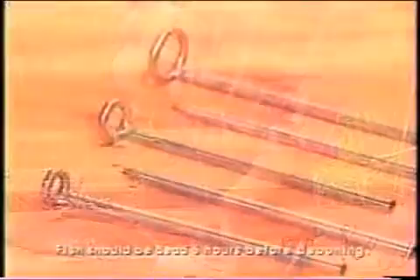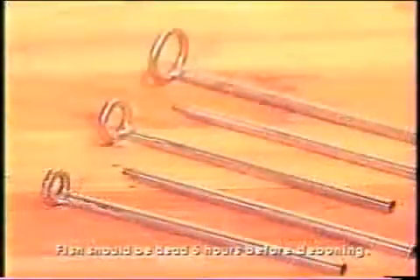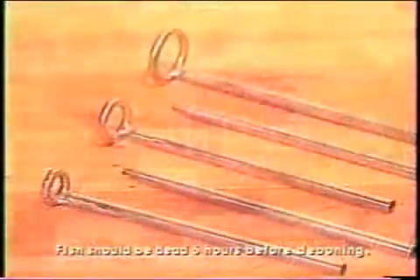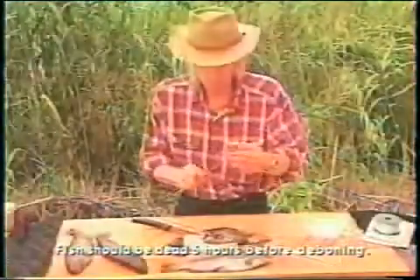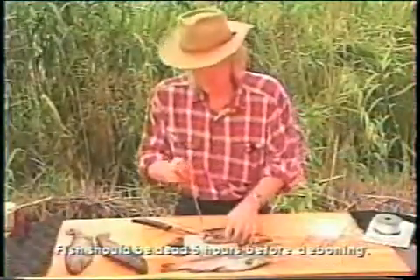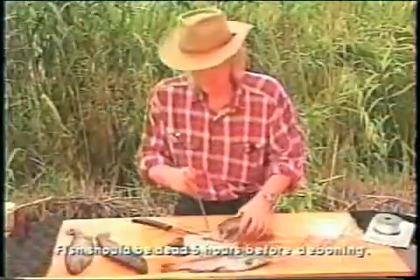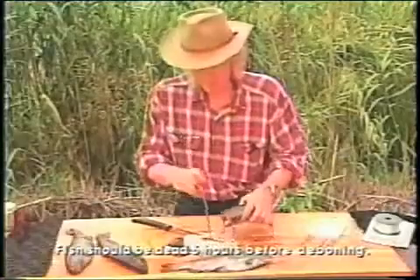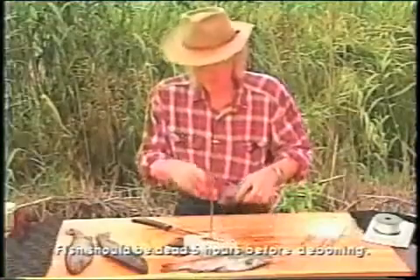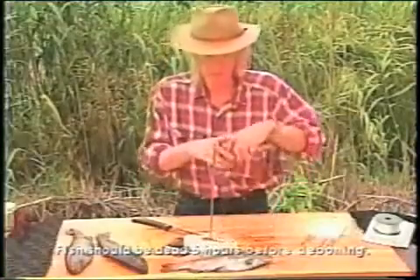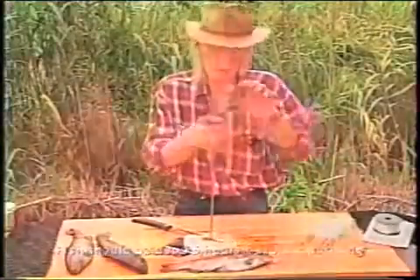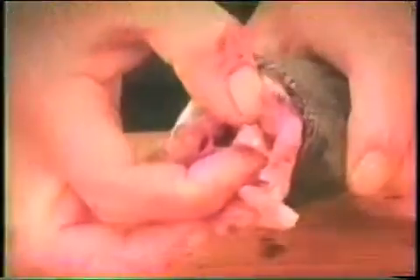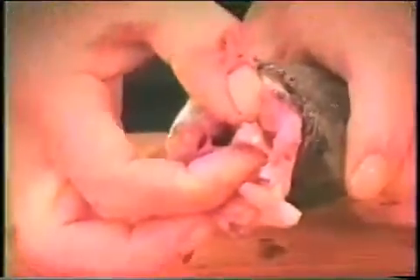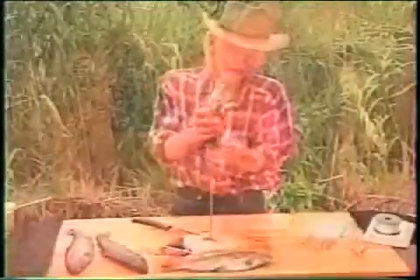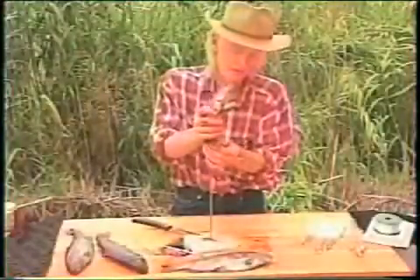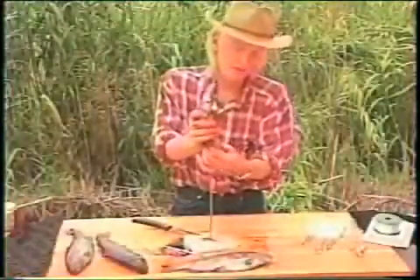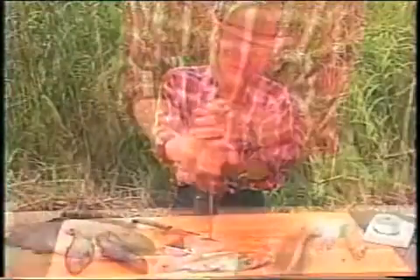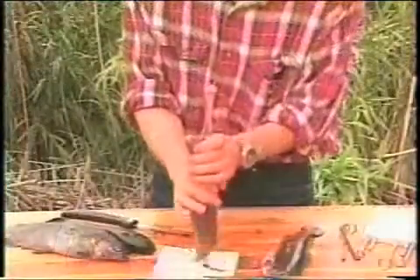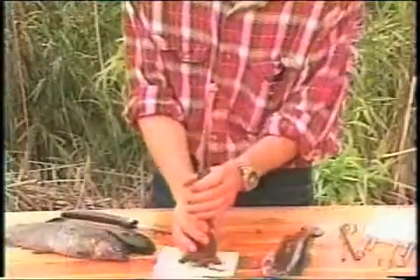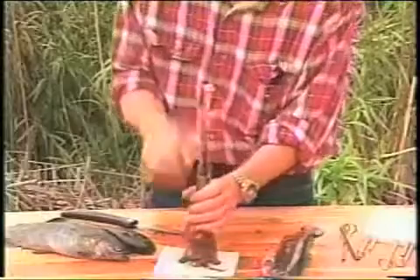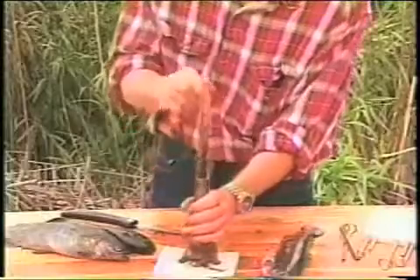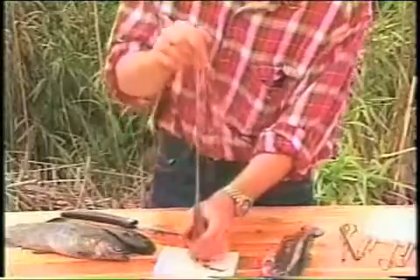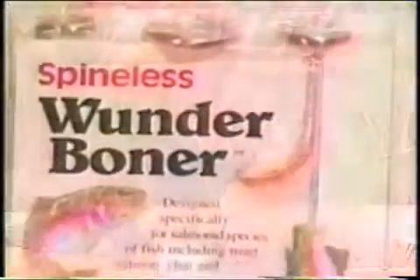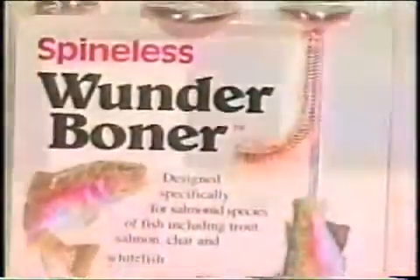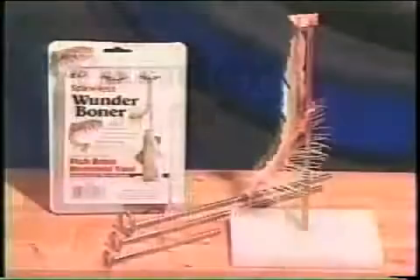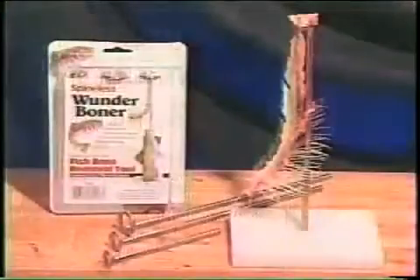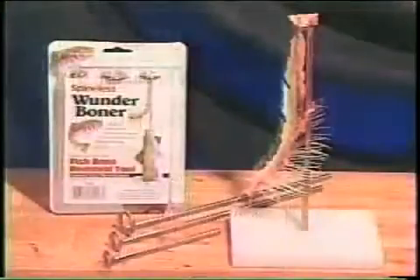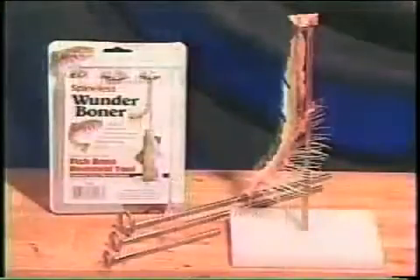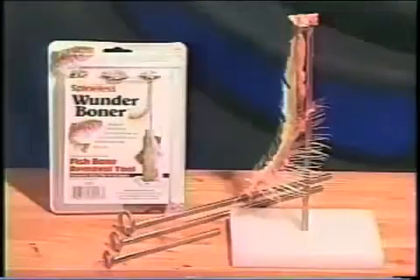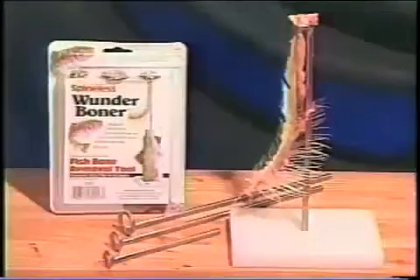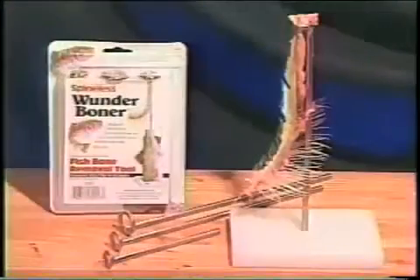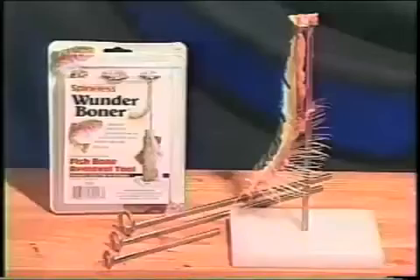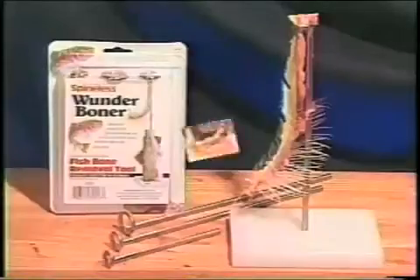Simply connect the appropriate size stainless steel rods, start the spine through the ring, and push the fish through. It's that easy. And the Wonder Boner comes with a polyethylene storage case that doubles as a base and a cutting board.